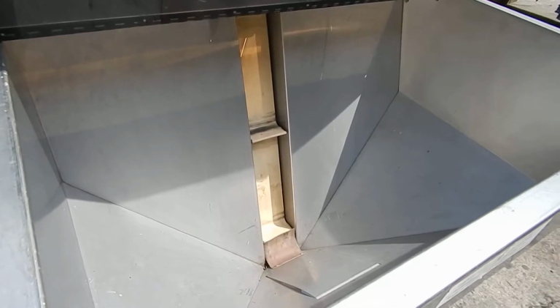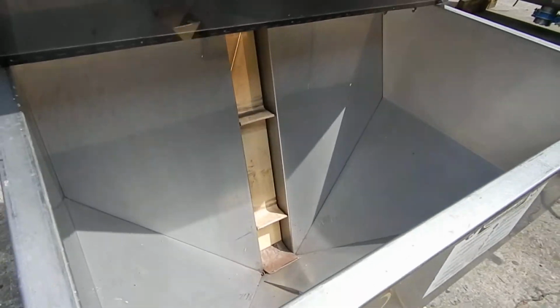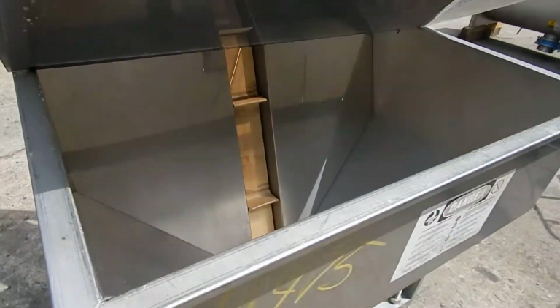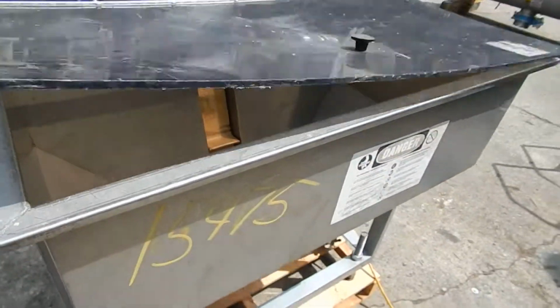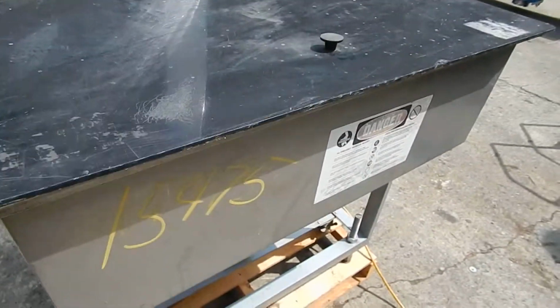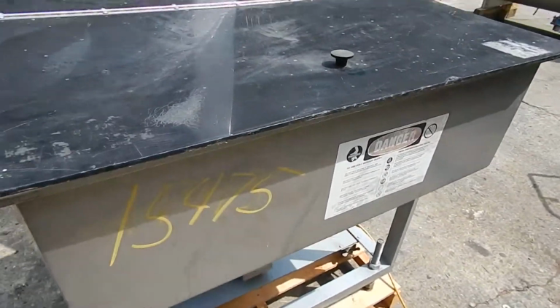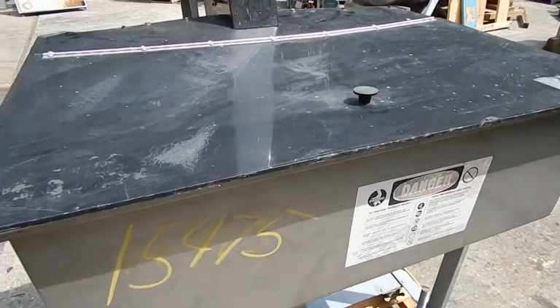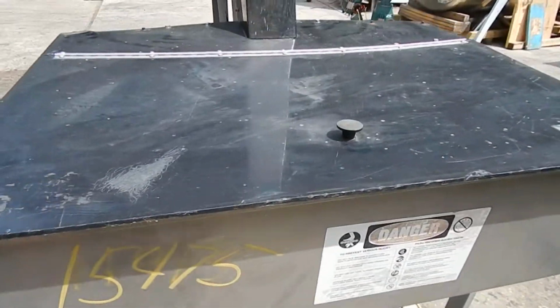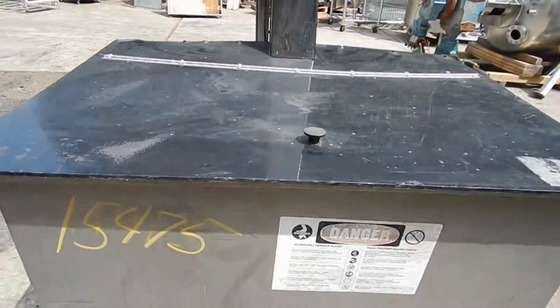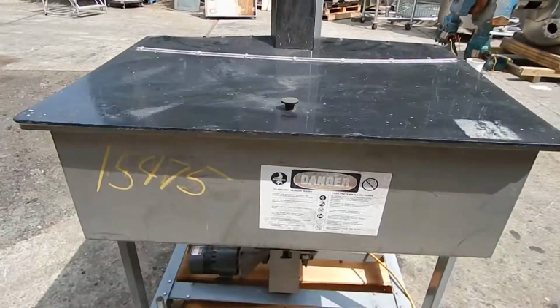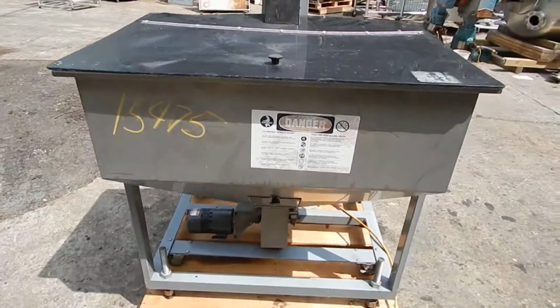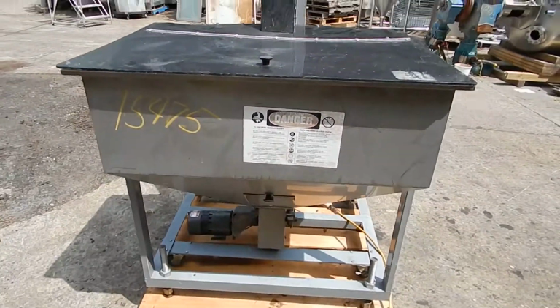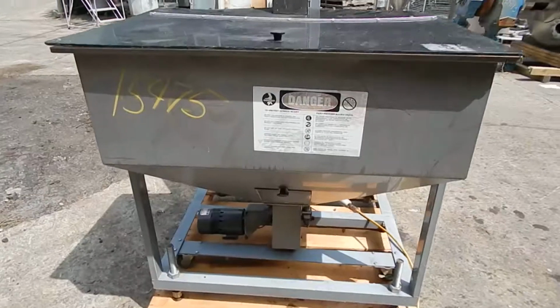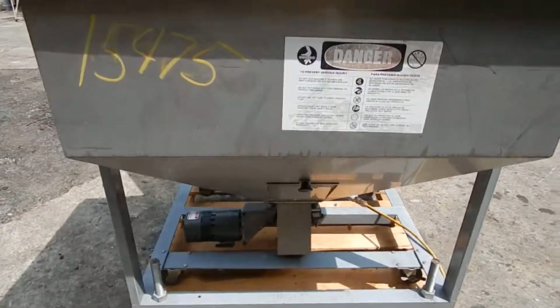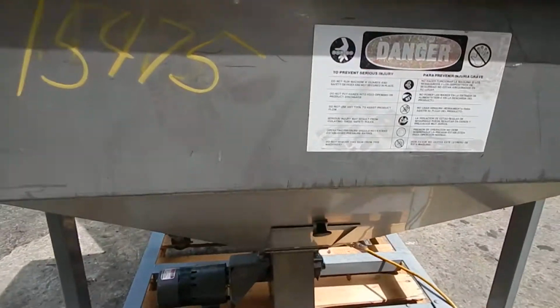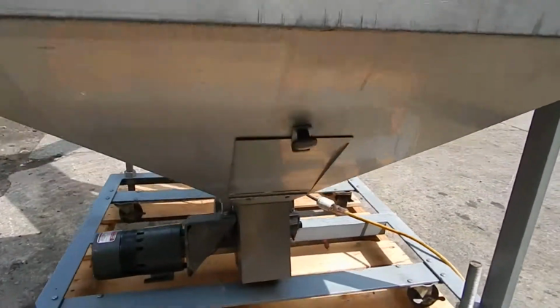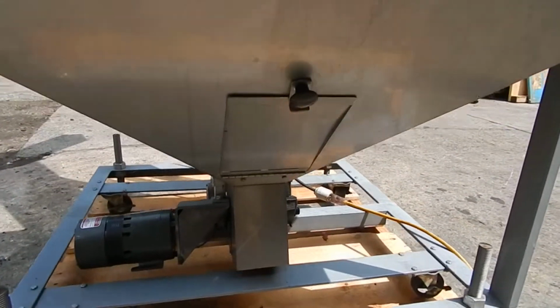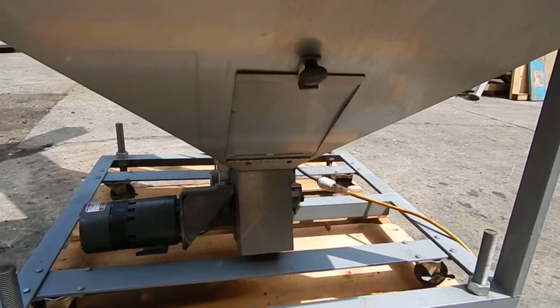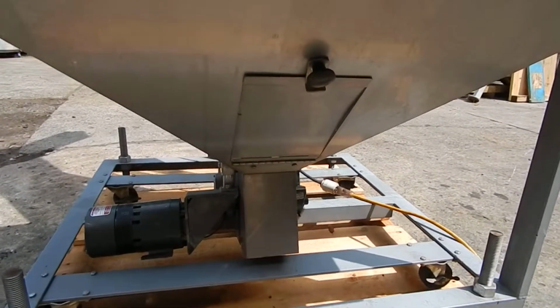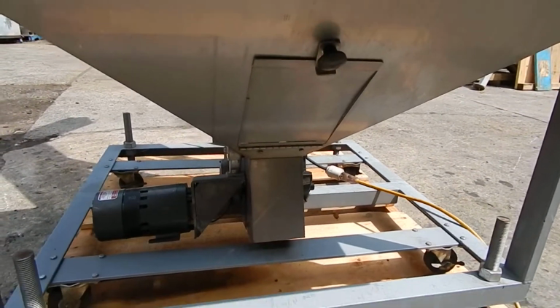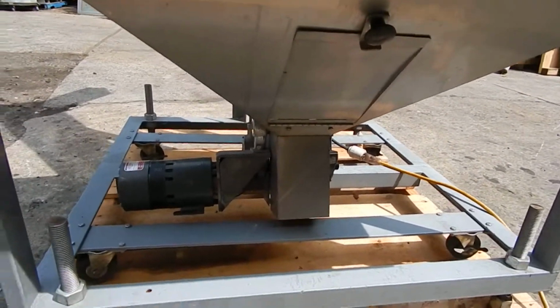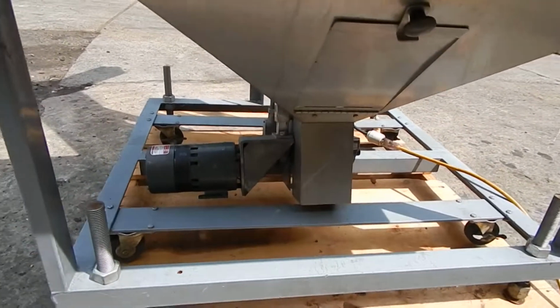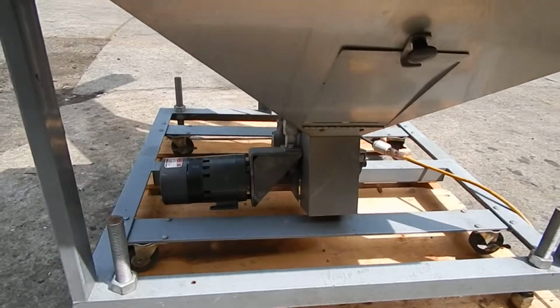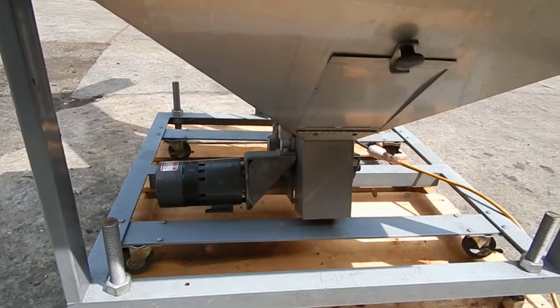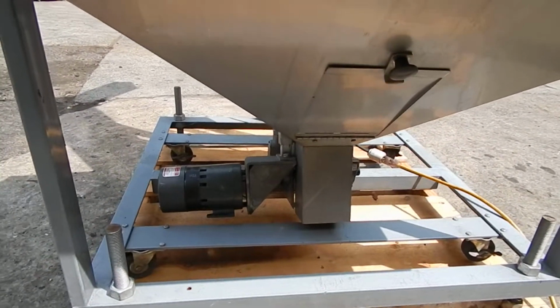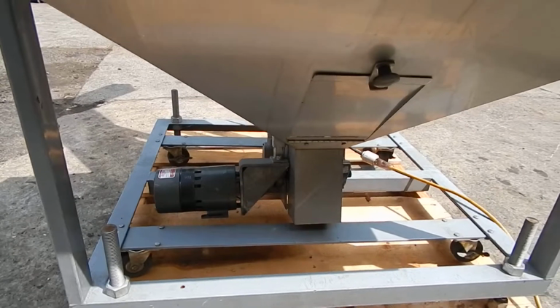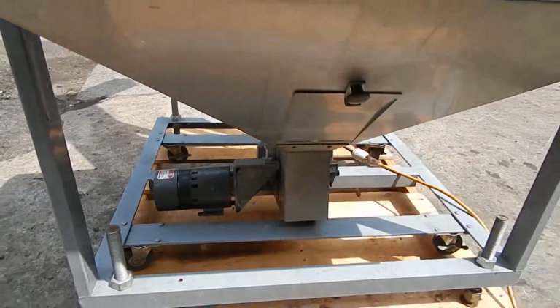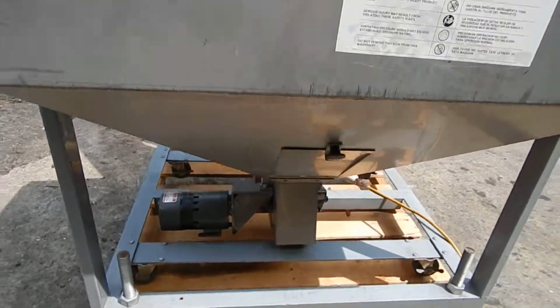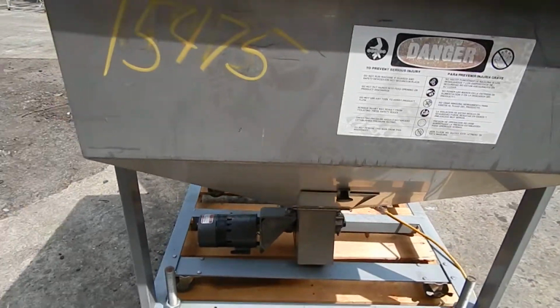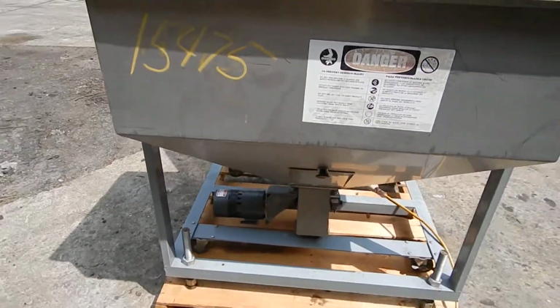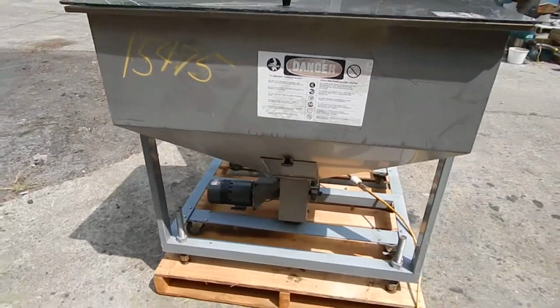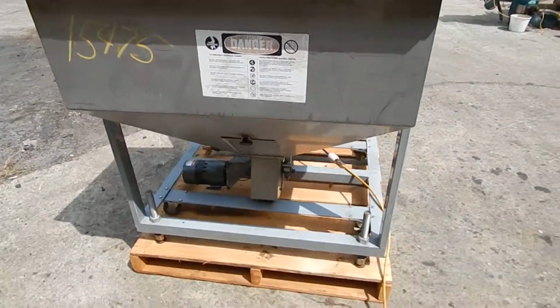As you can see, there's a large hopper — about 5 cubic feet as a guess. It has a small clean-out door underneath here, a small unitized drive directly driving with a gear reducer on it.